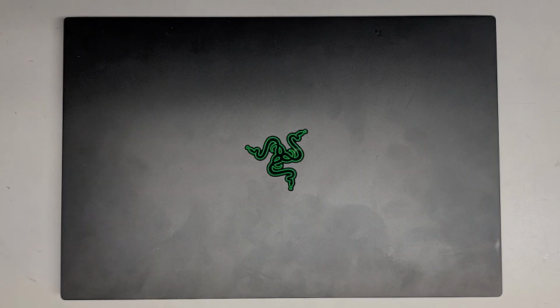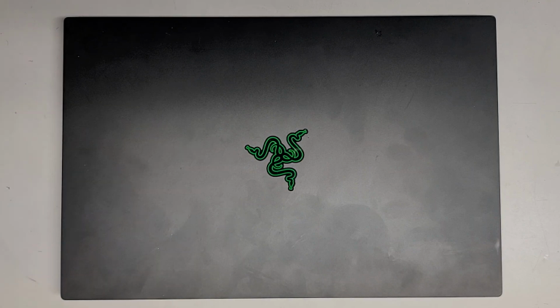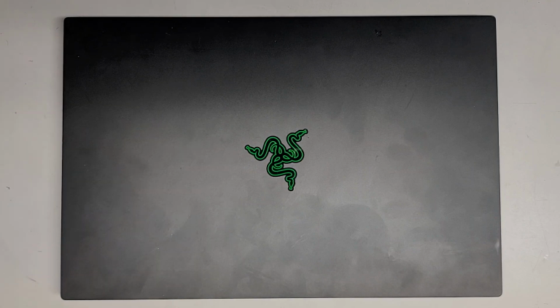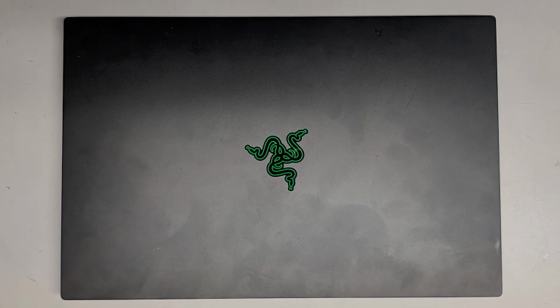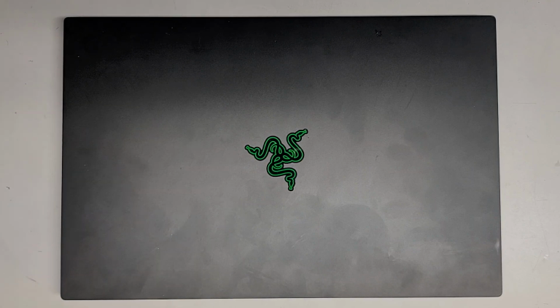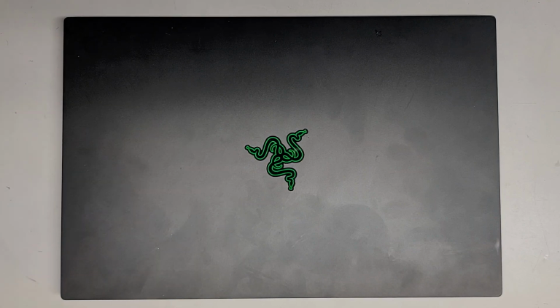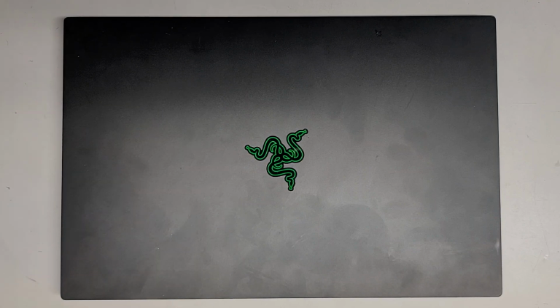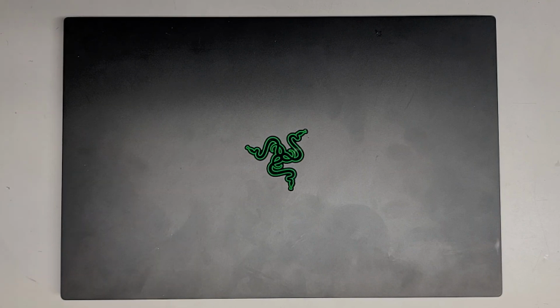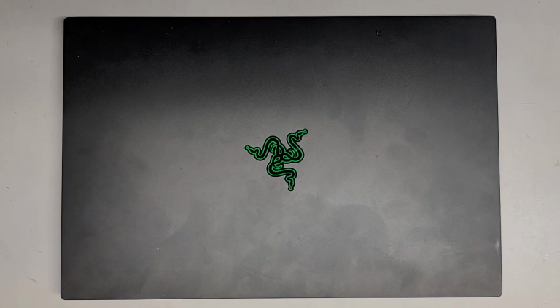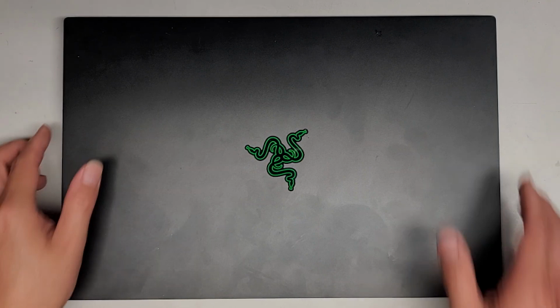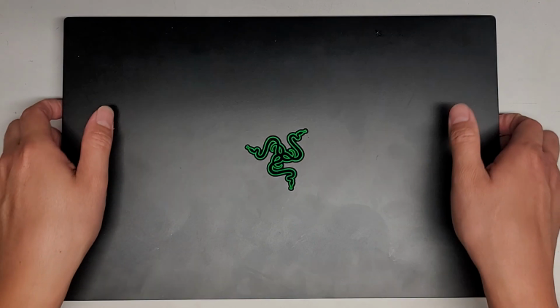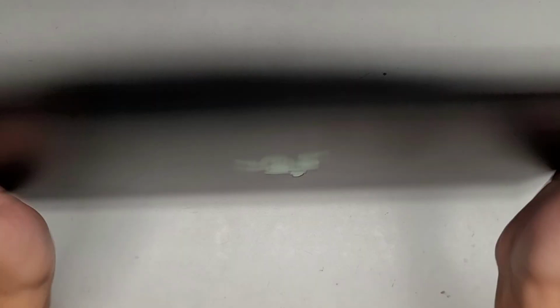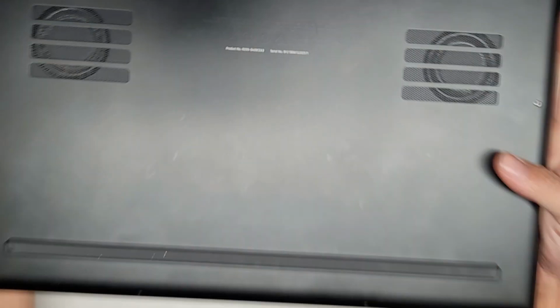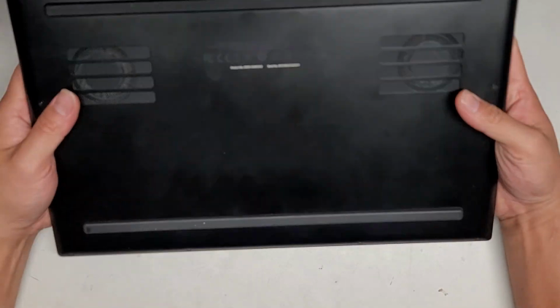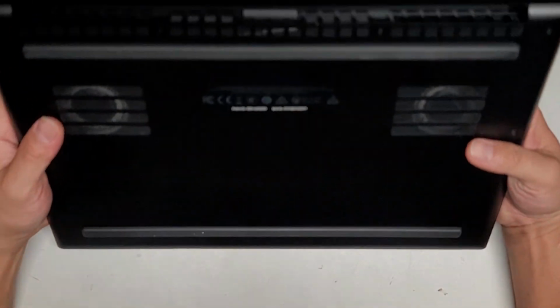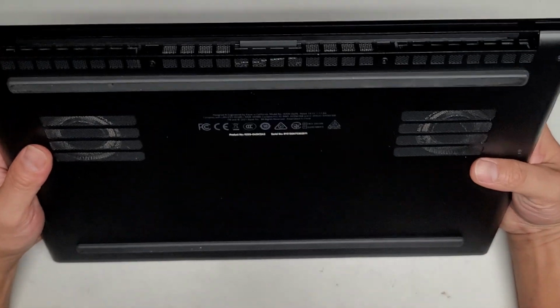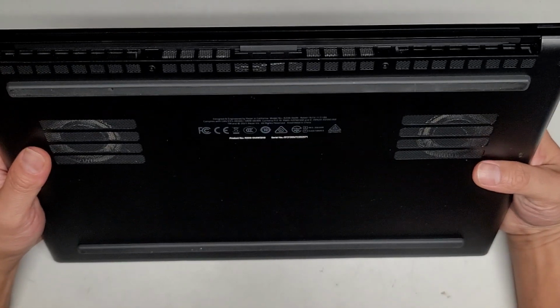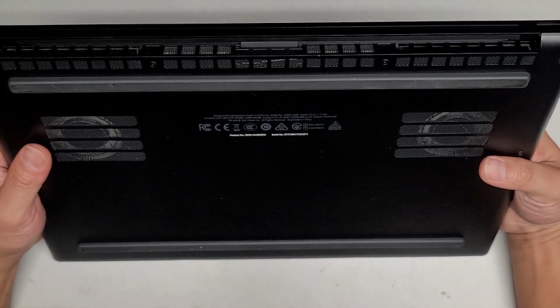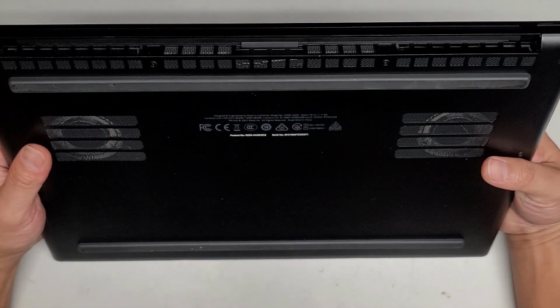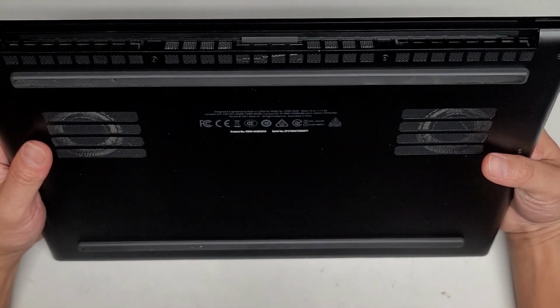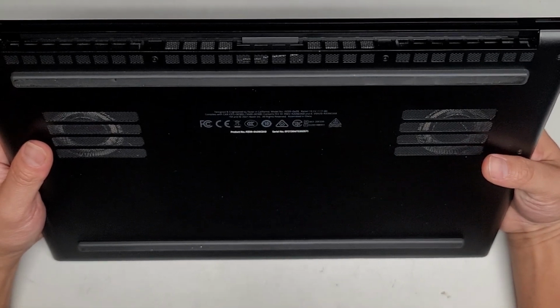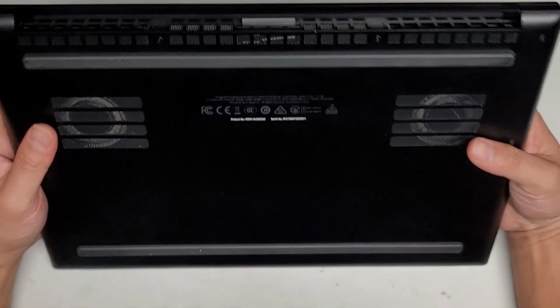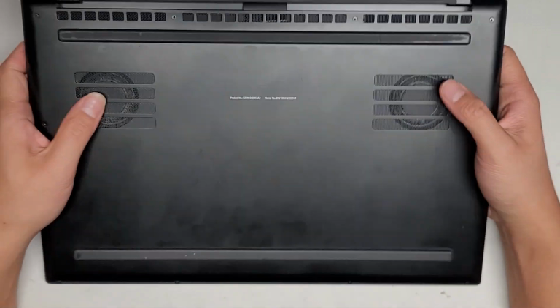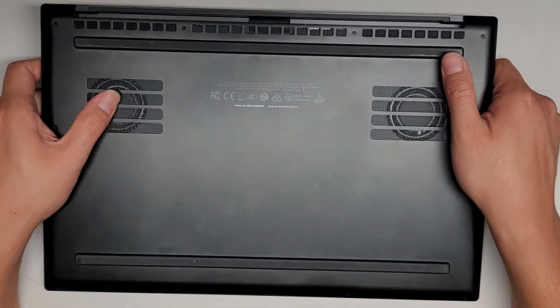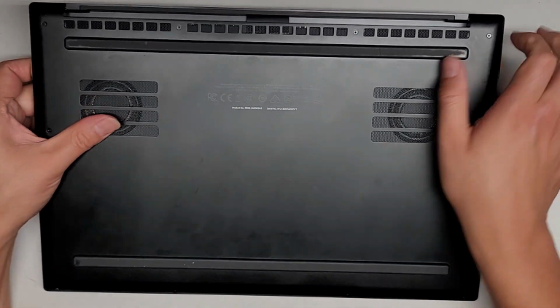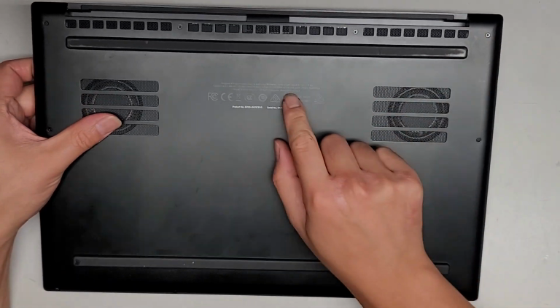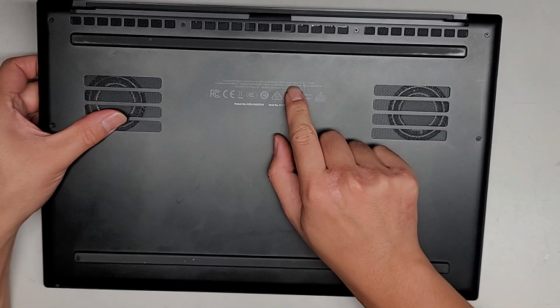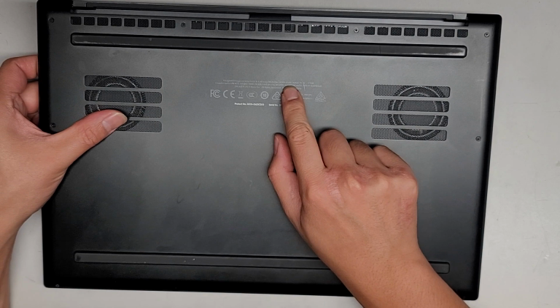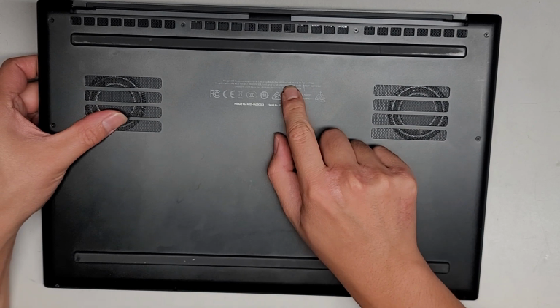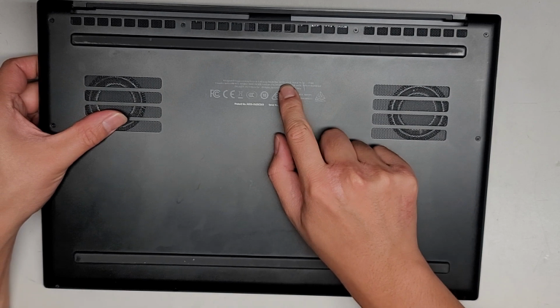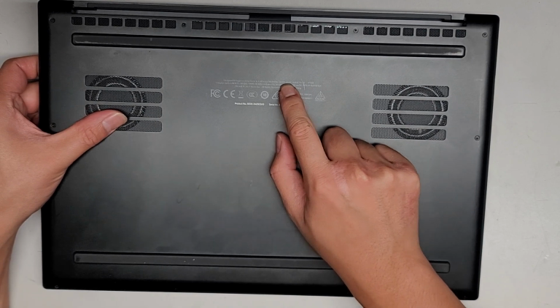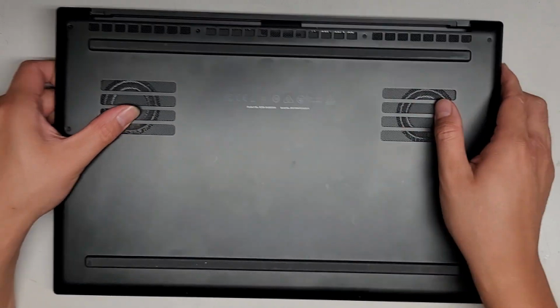I'm going to be showing how to open up and disassemble this Razer Blade 15. This is model RZ09-0409, written in a tiny area on the bottom.